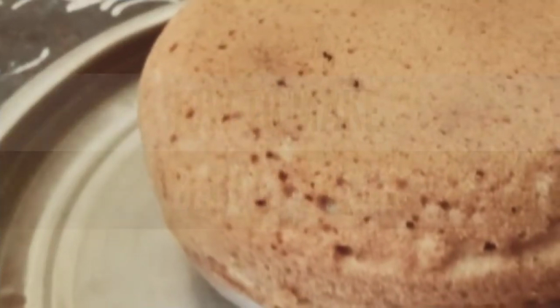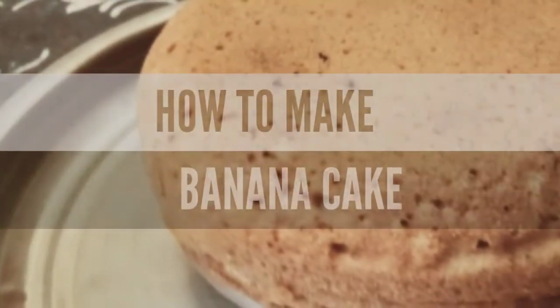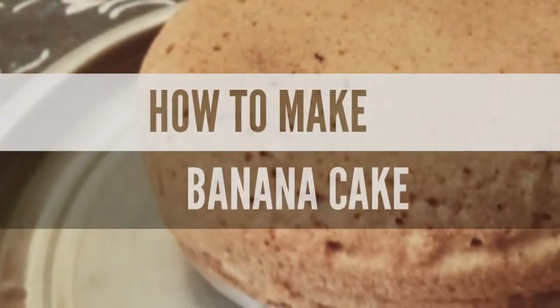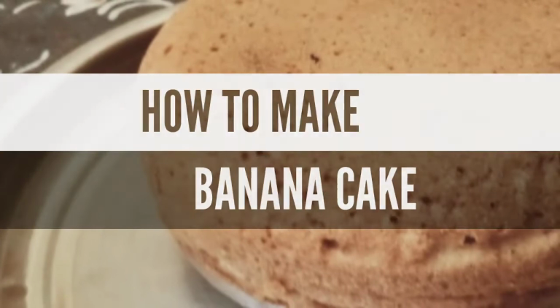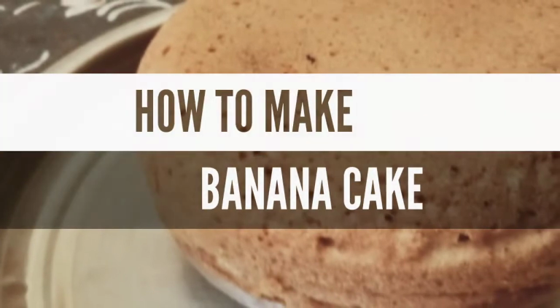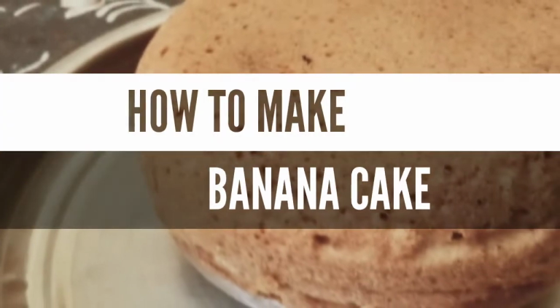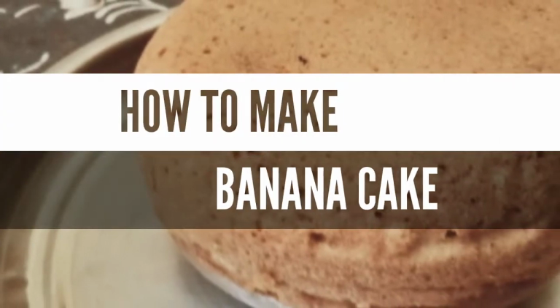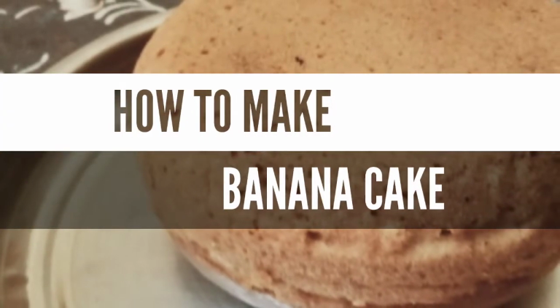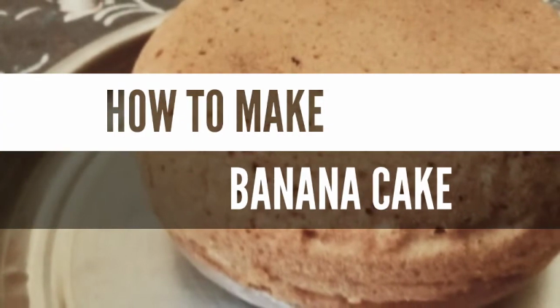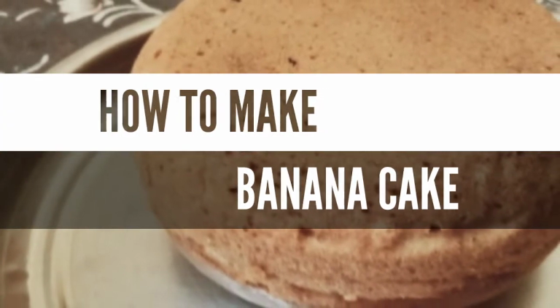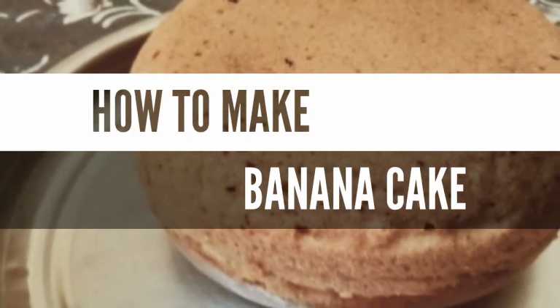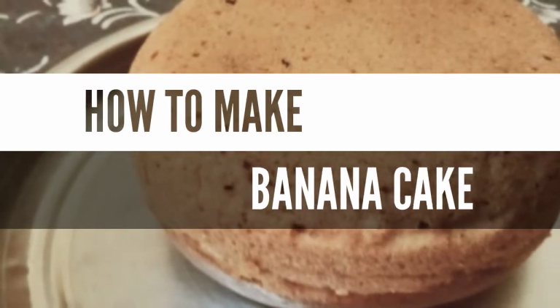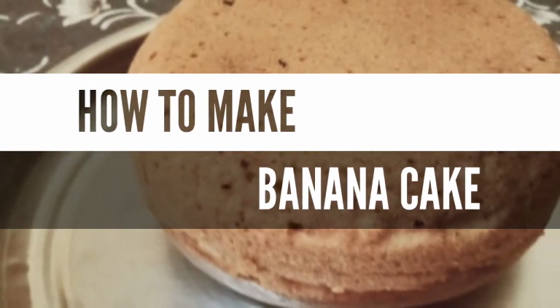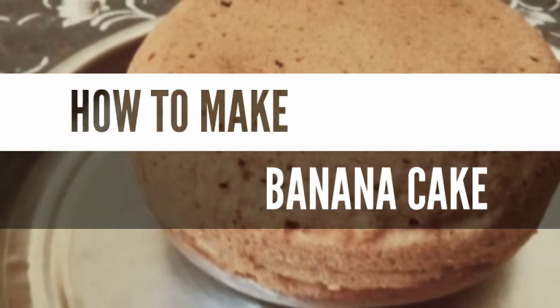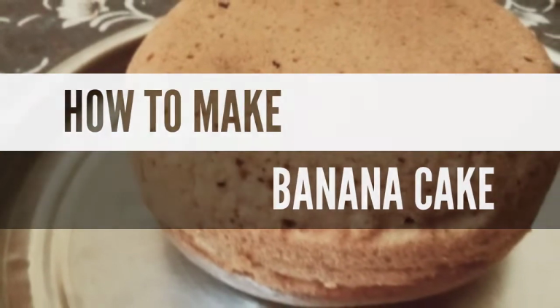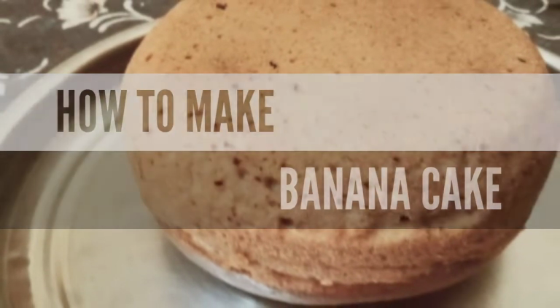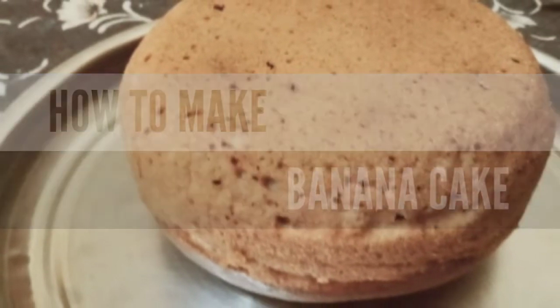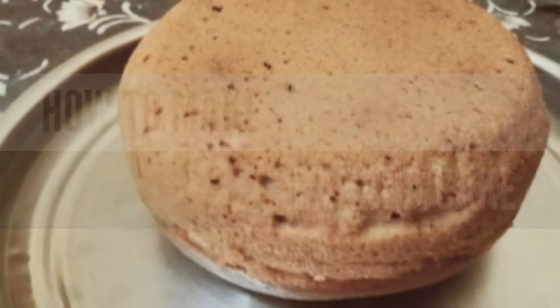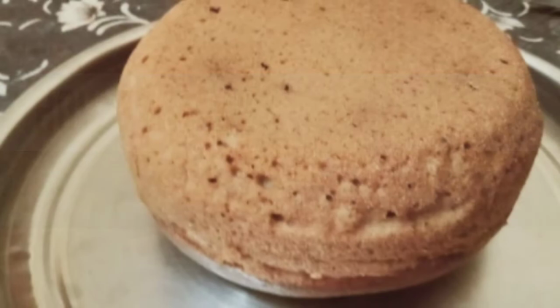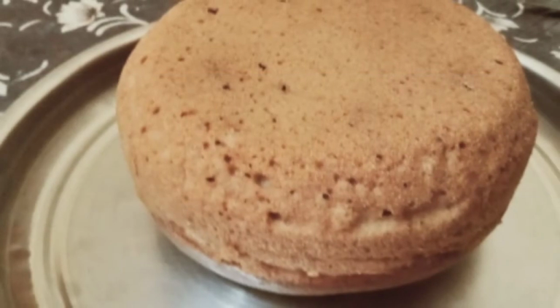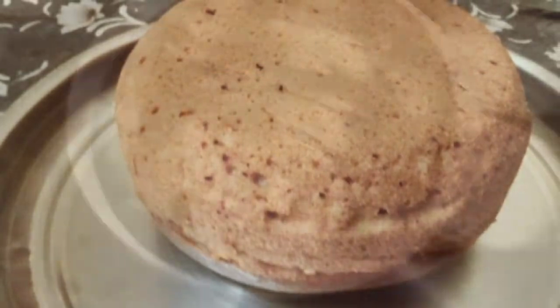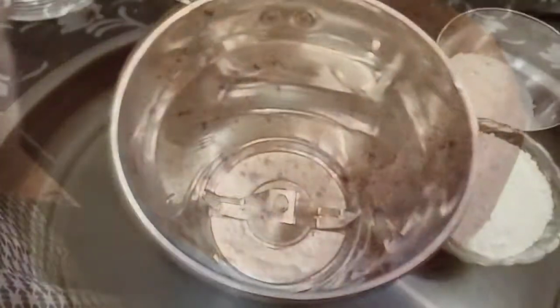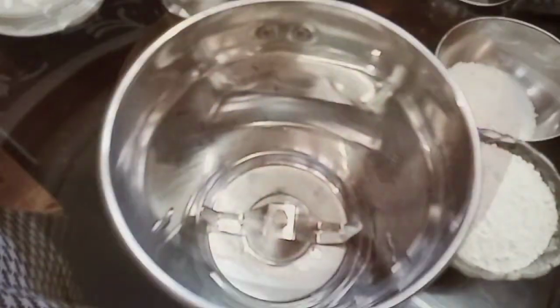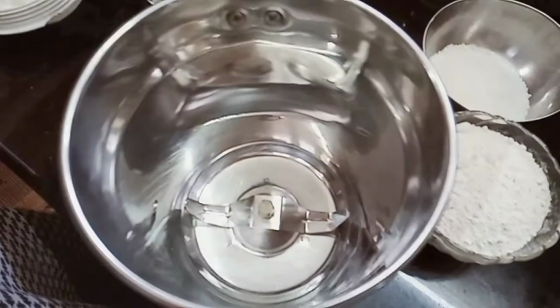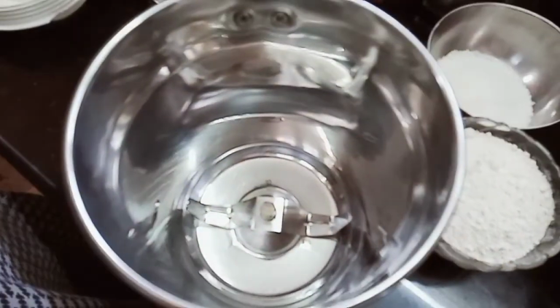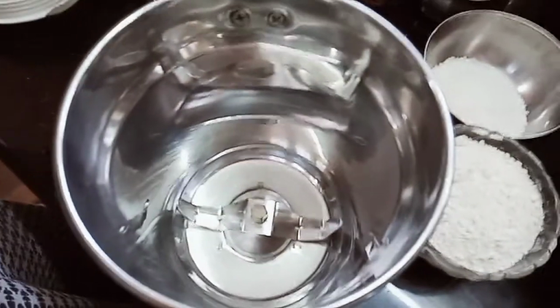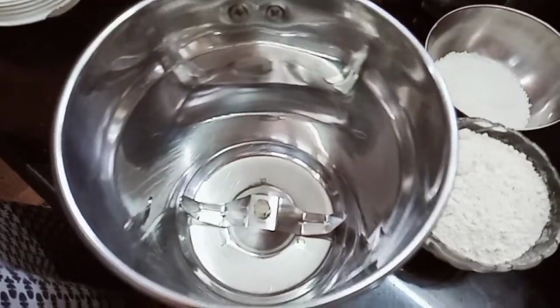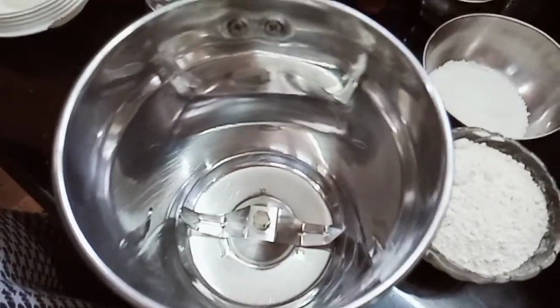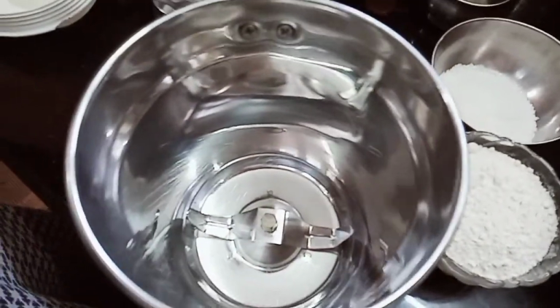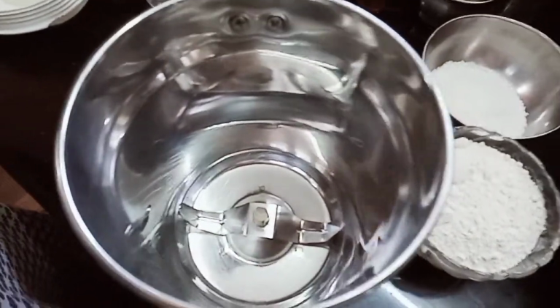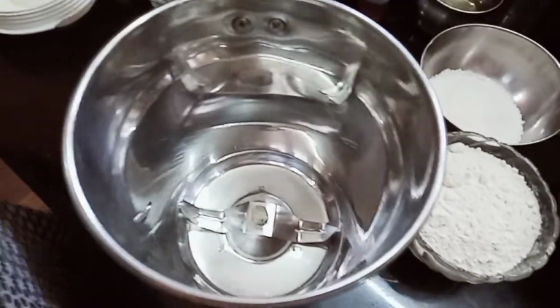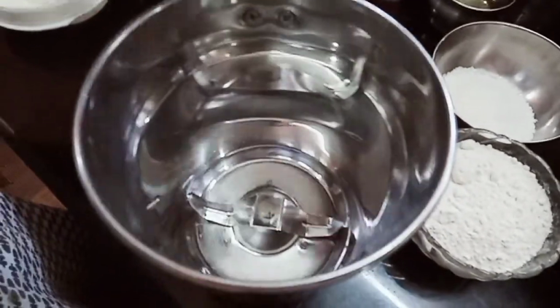Hello friends, welcome to MDKishinlegal. This is a banana cake. I am going to make a jar. That is our jar.